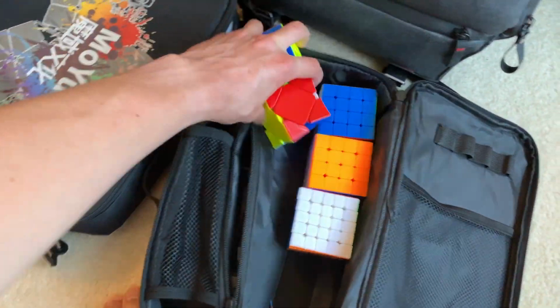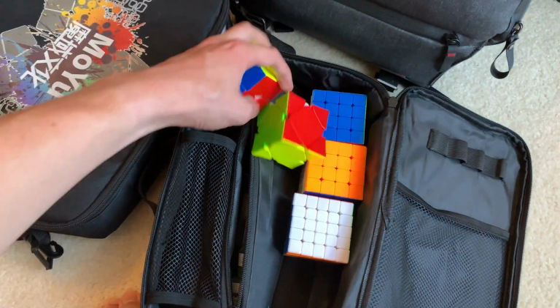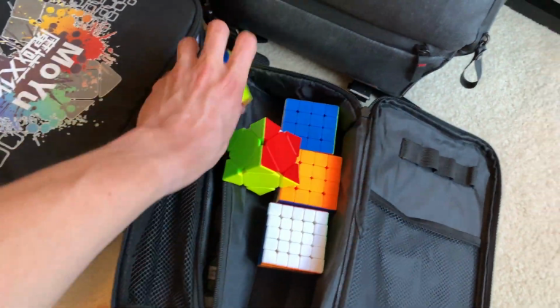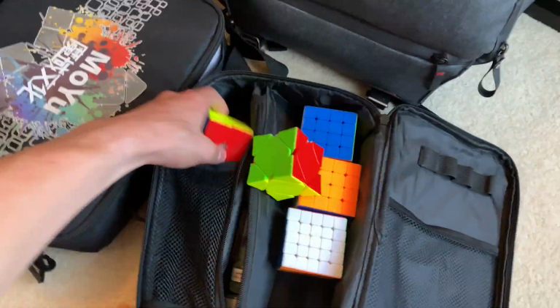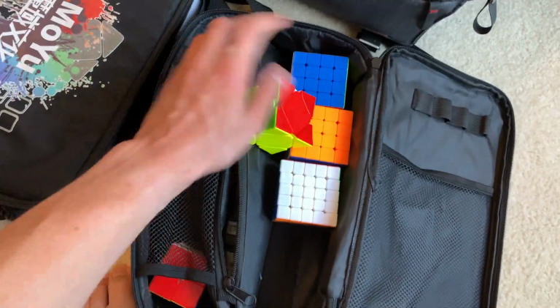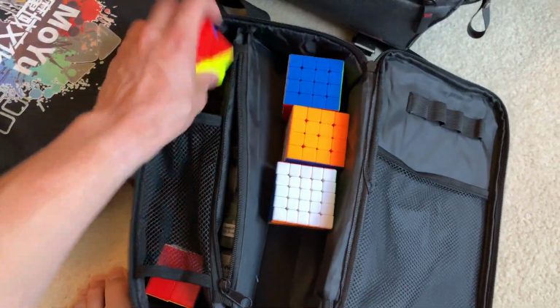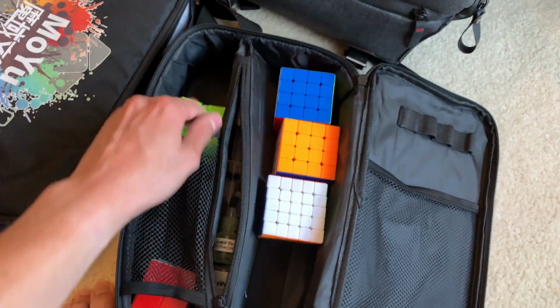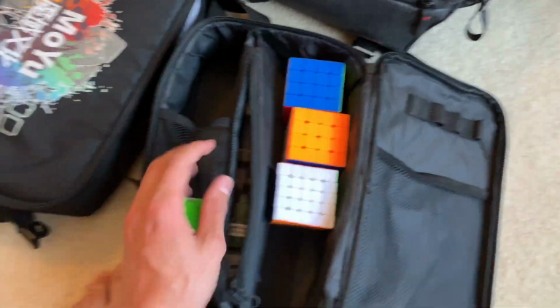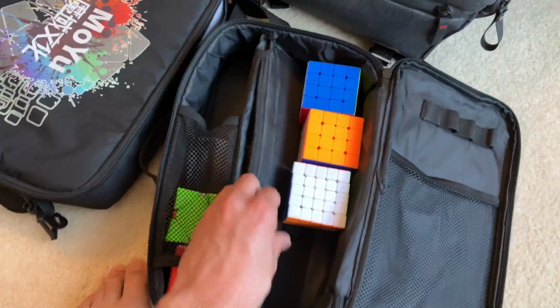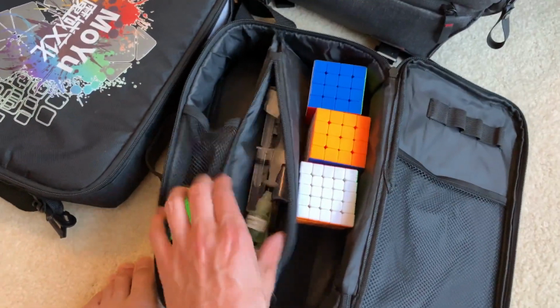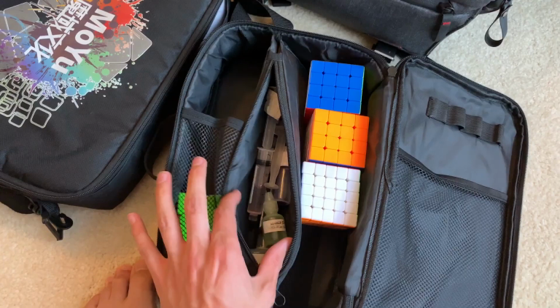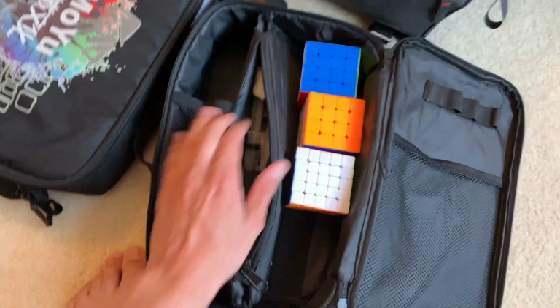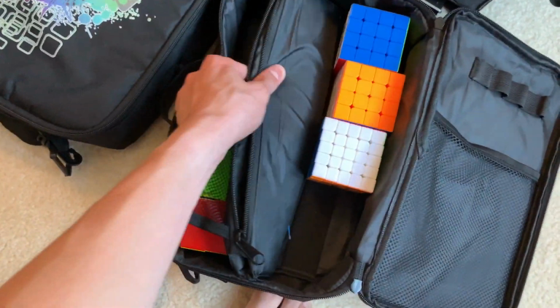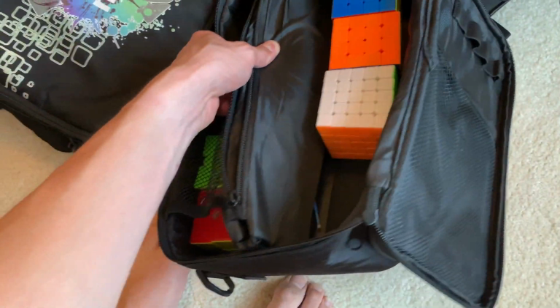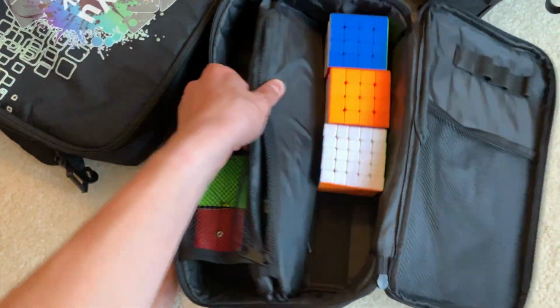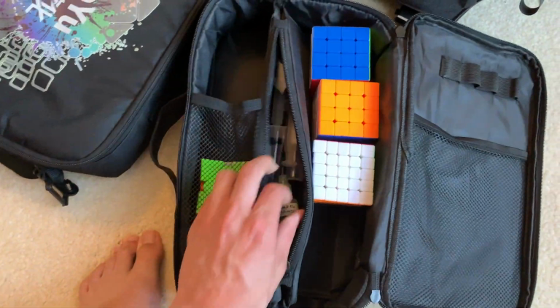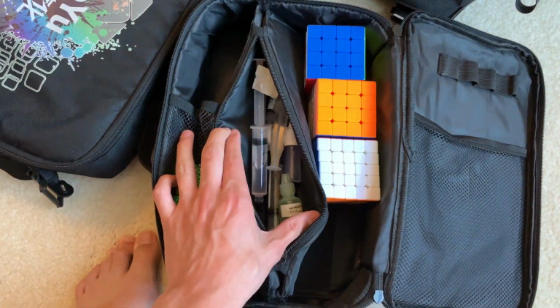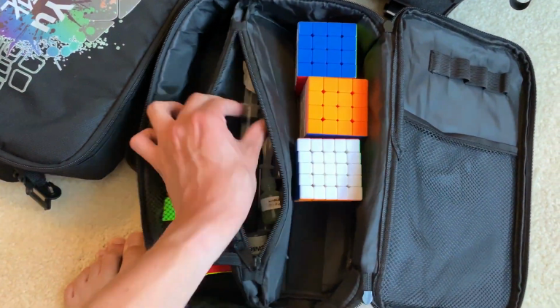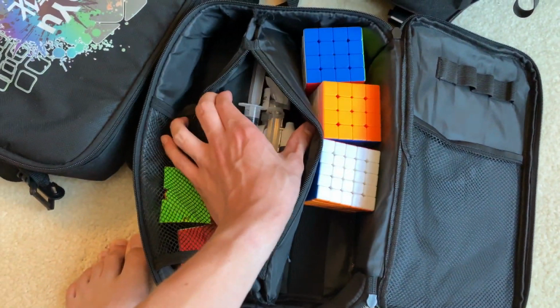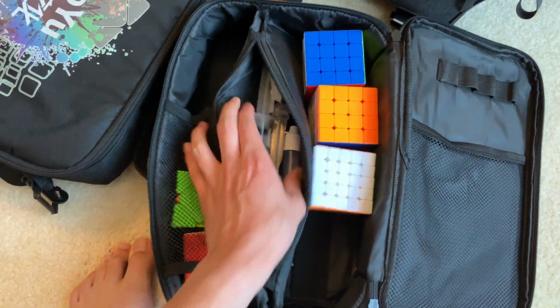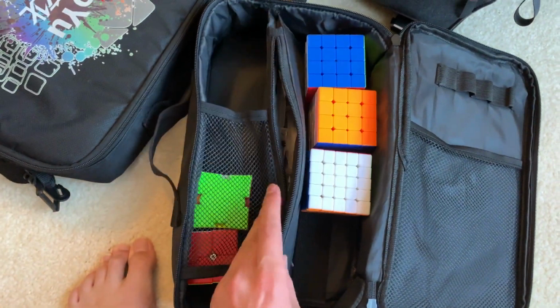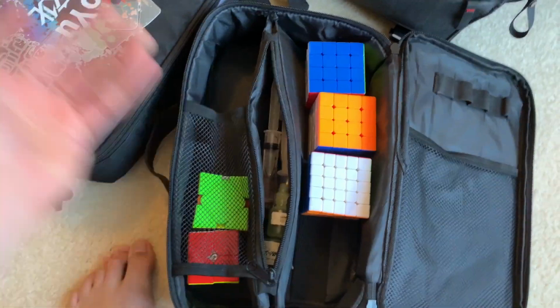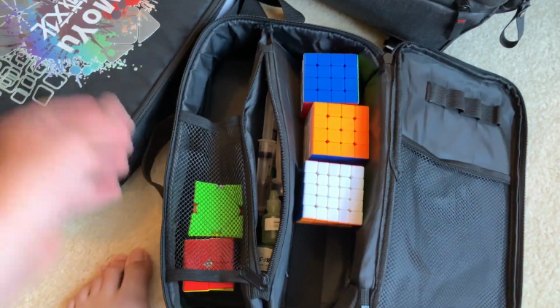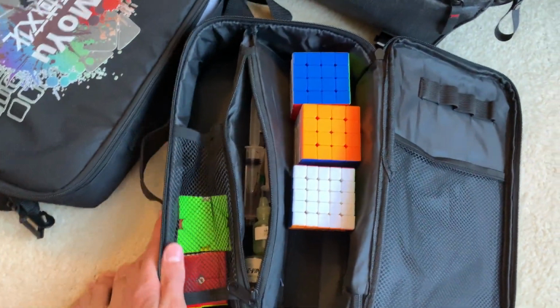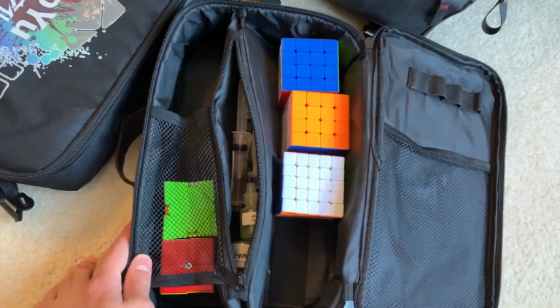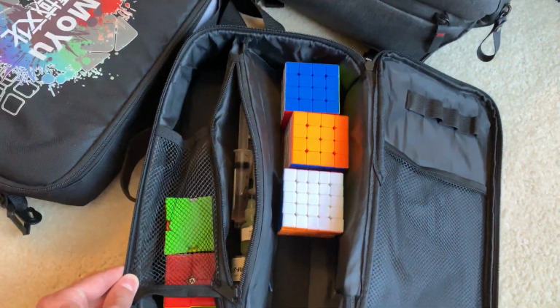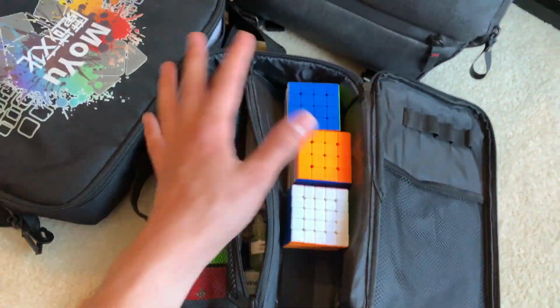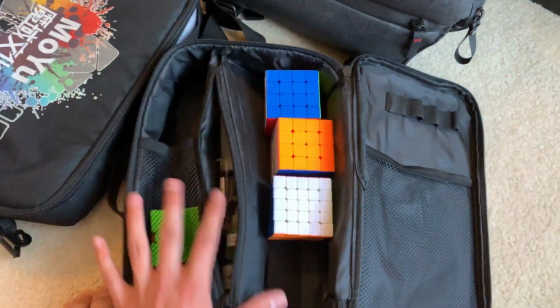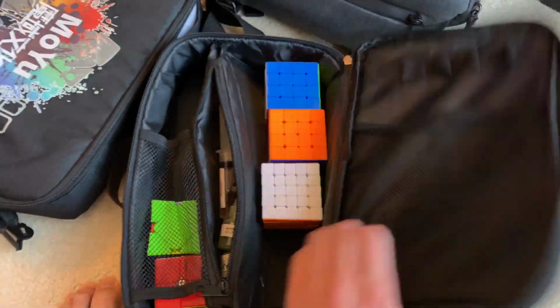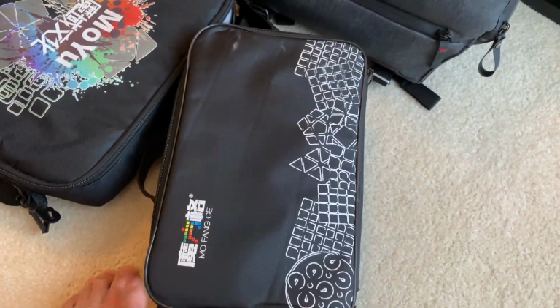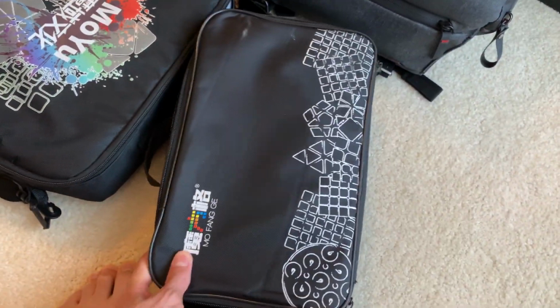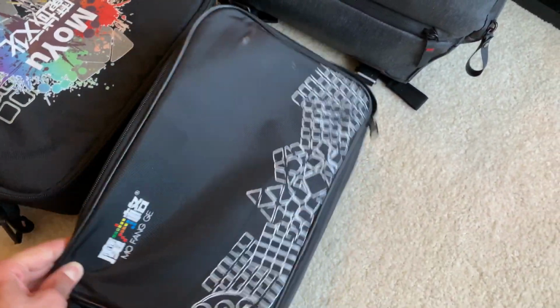It's a hassle, but if all you want to do is carry a few cubes and a few lubes, it's got this very nice pouch in the middle. If you want to carry some cubes and lubes, this is a great solution. This is the Mofengi cube bag.